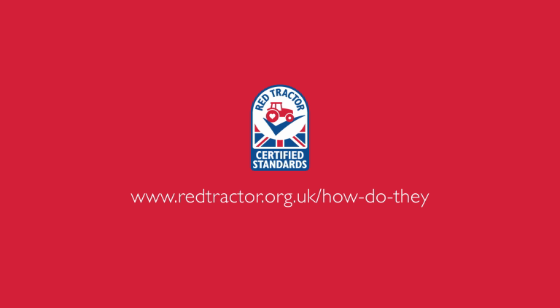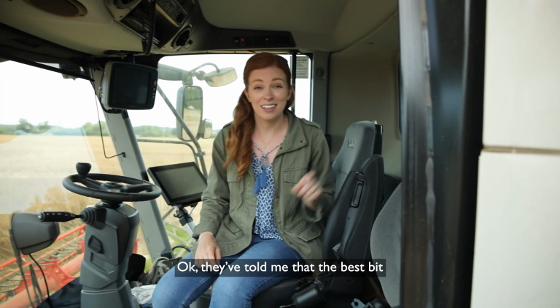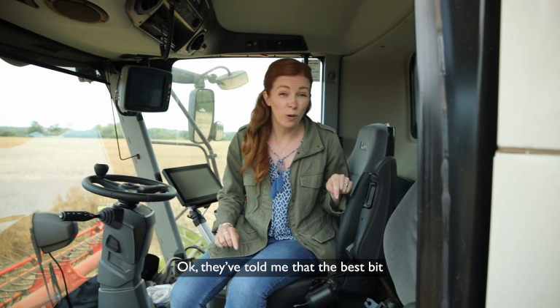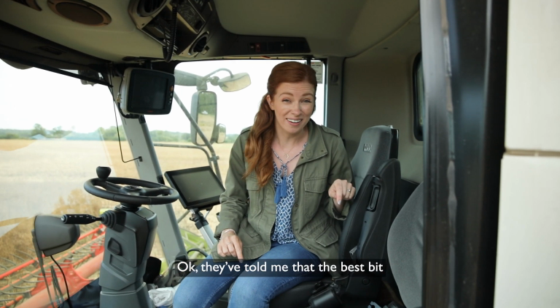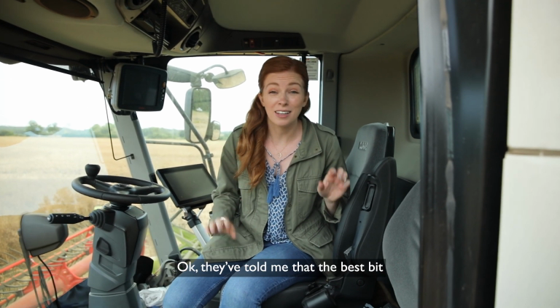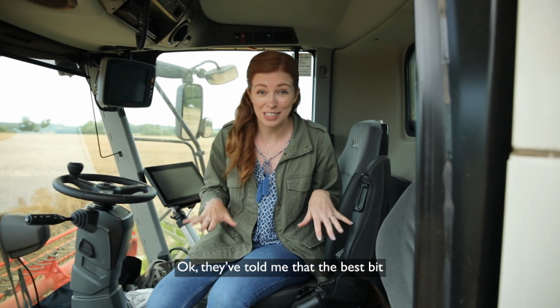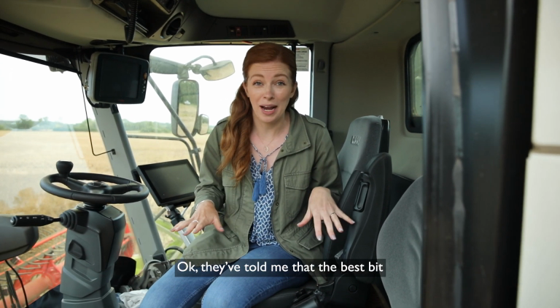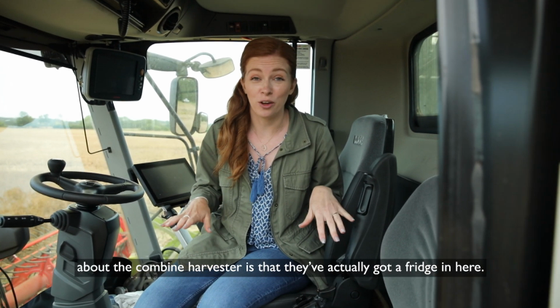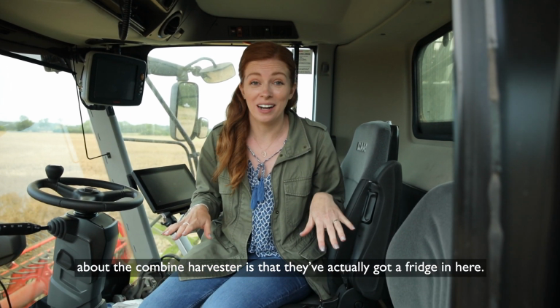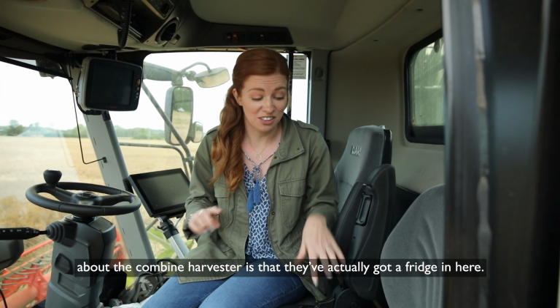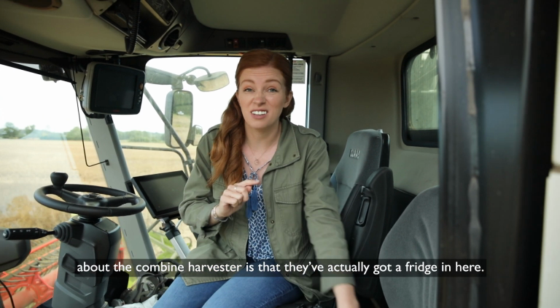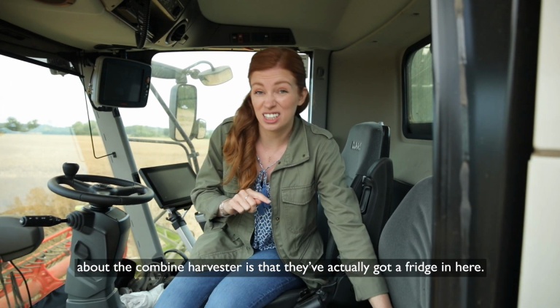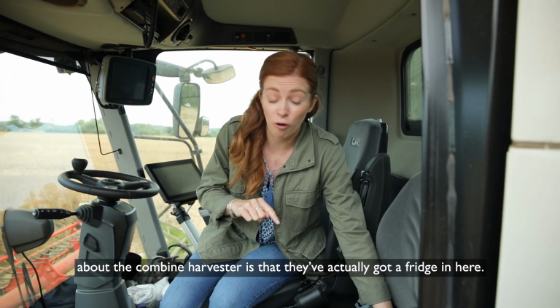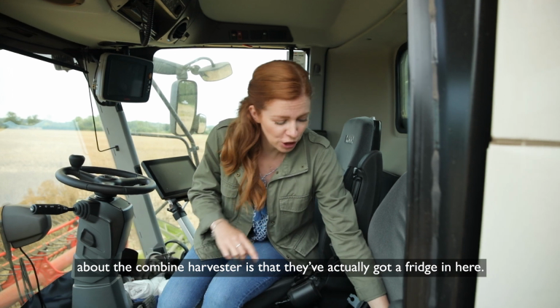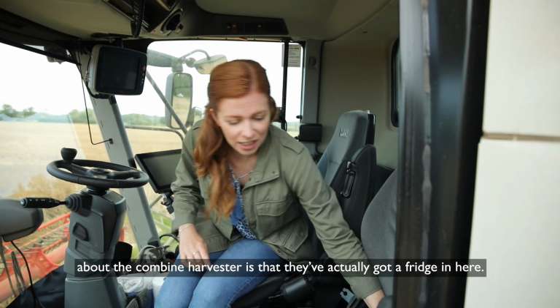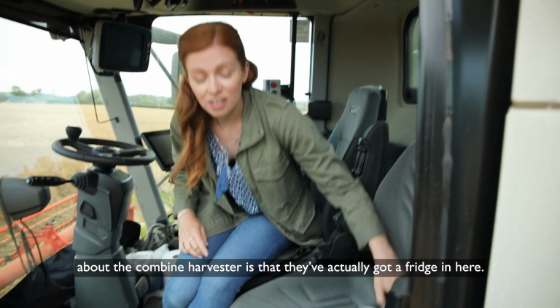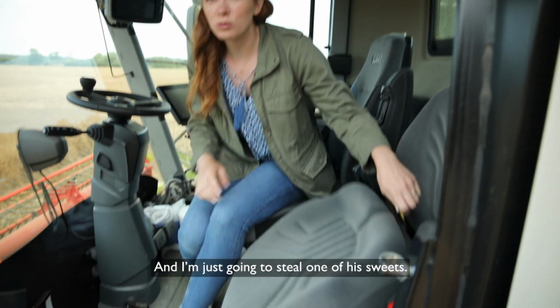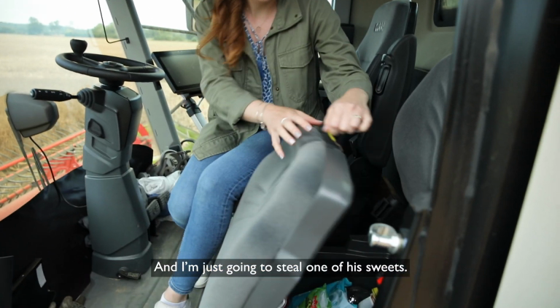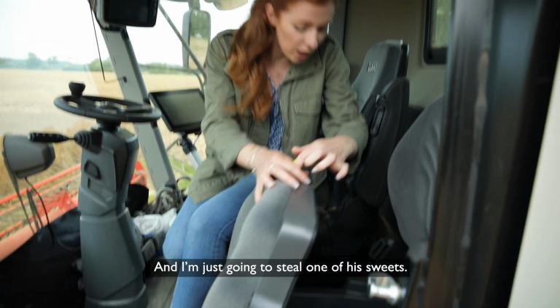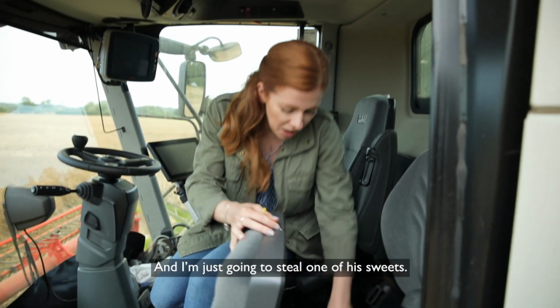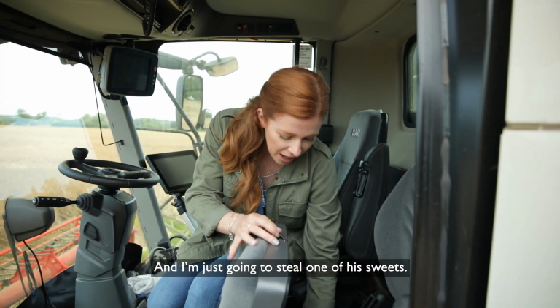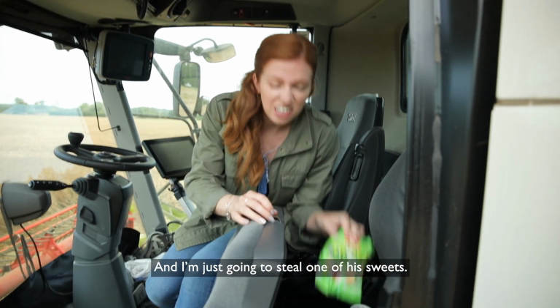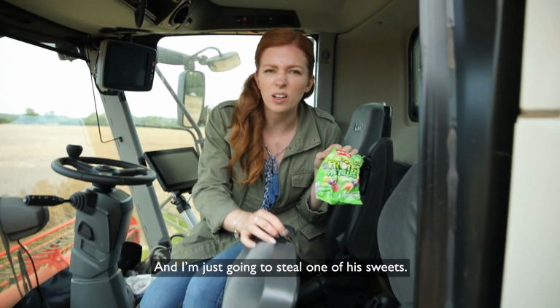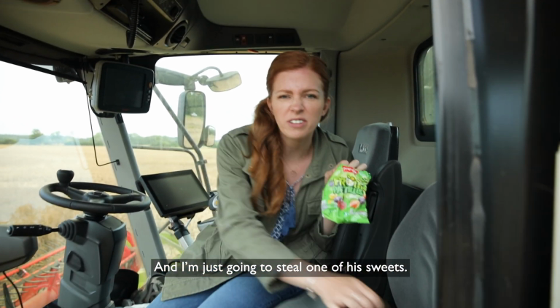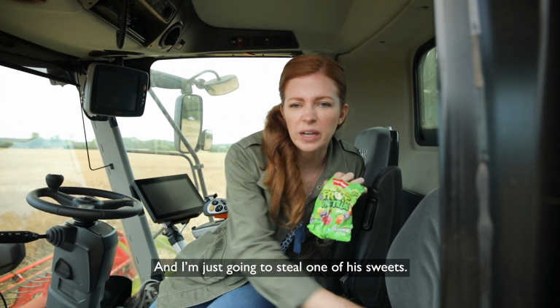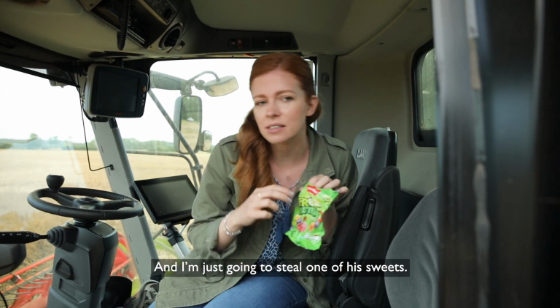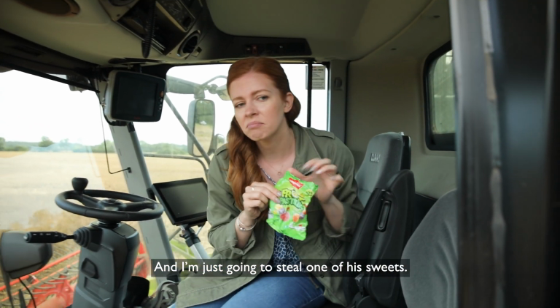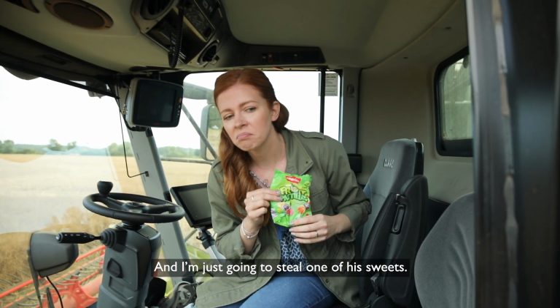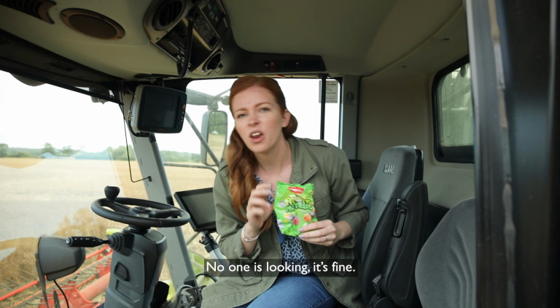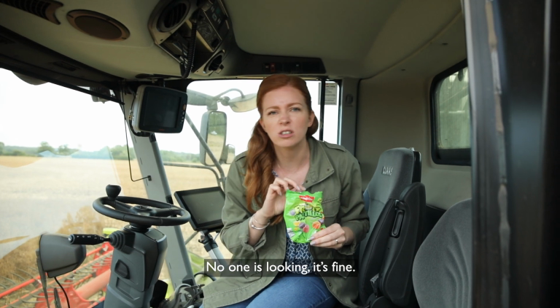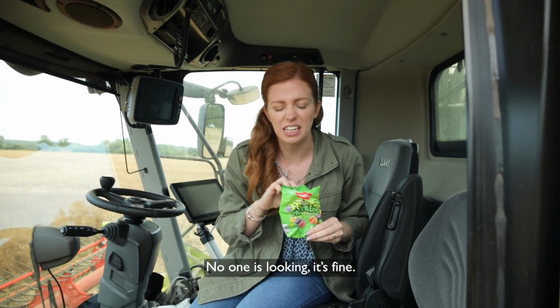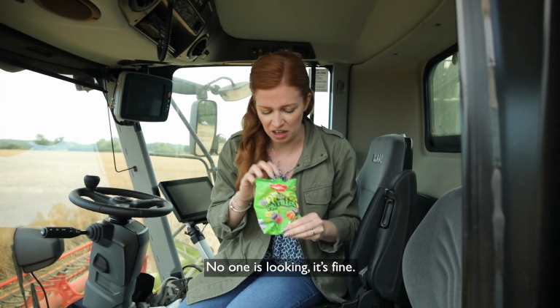They've told me that the best bit about the combine harvester is that they've actually got a fridge in here, so I'm just going to steal one of these sweets. No one's looking, it's fine.